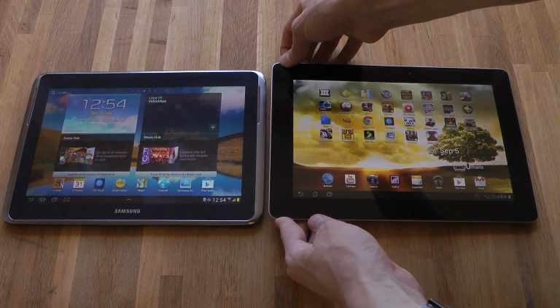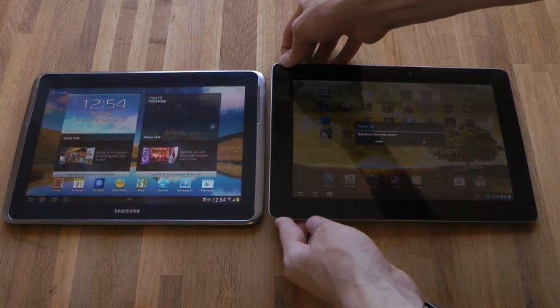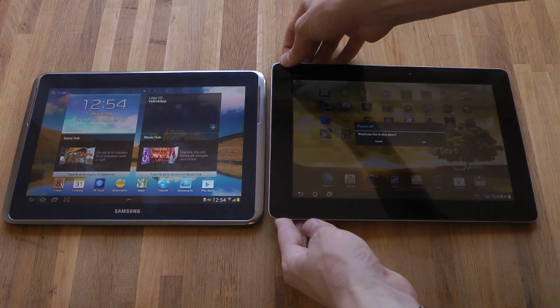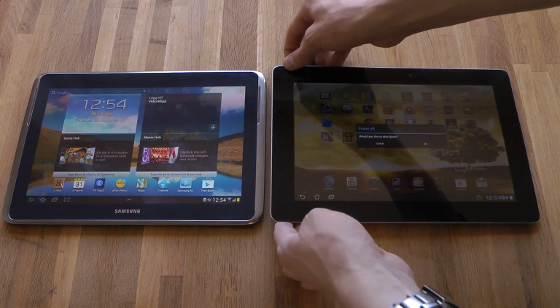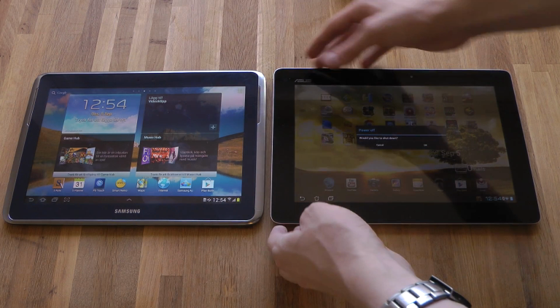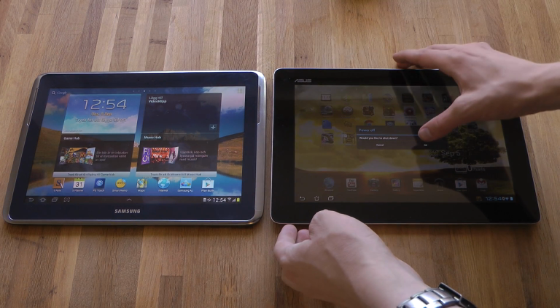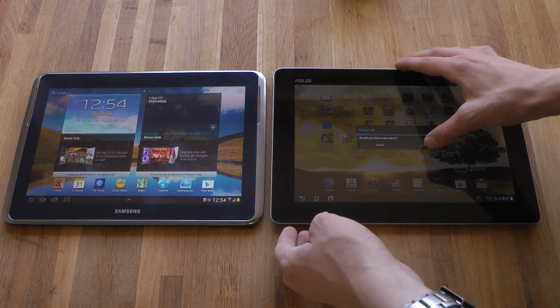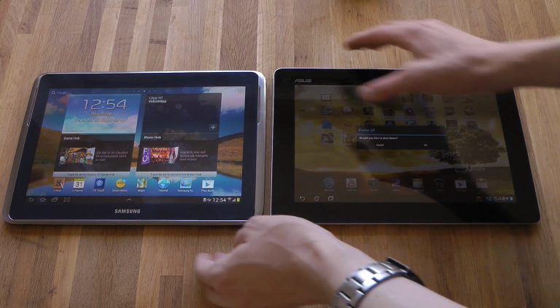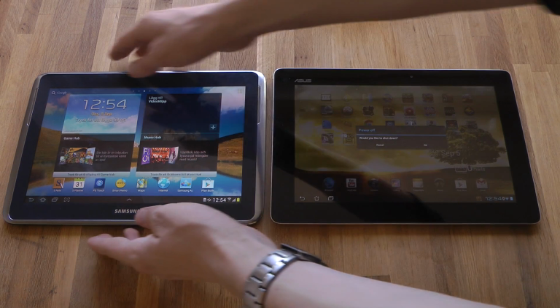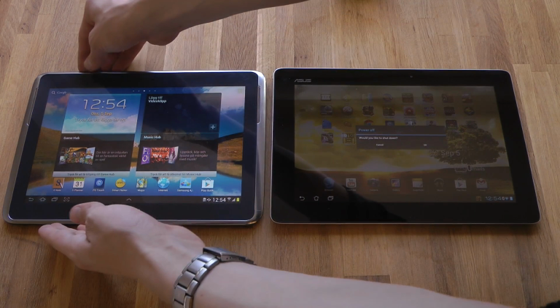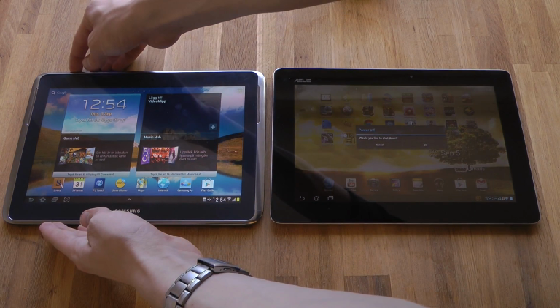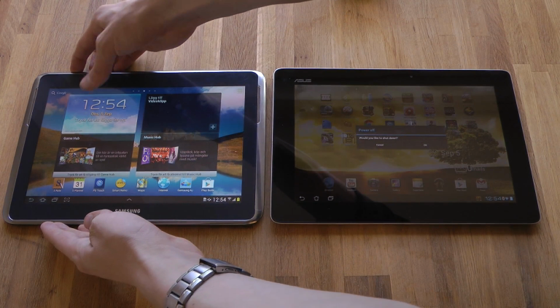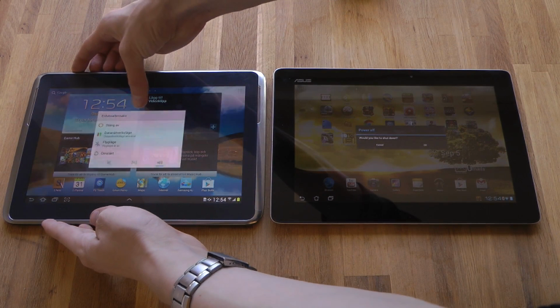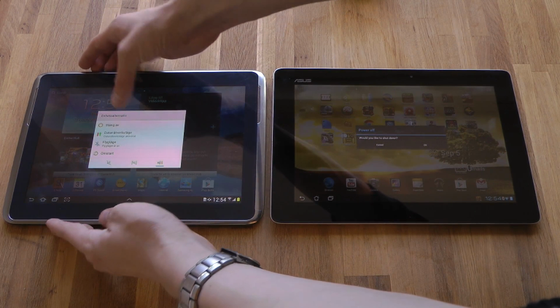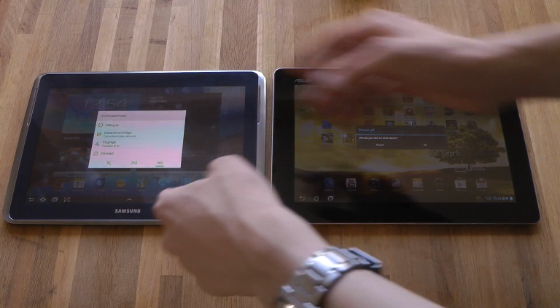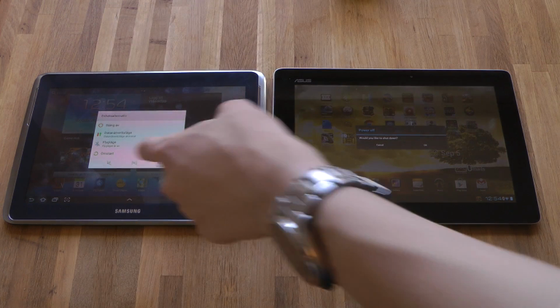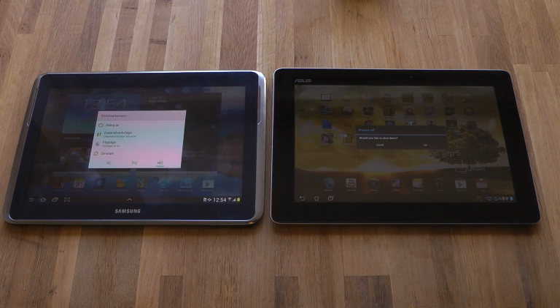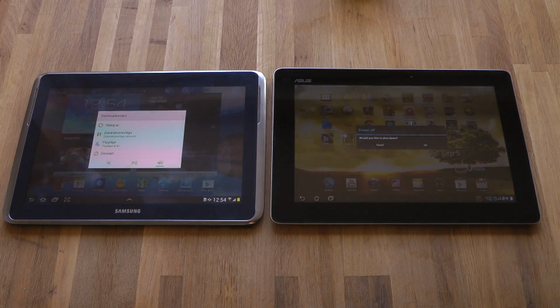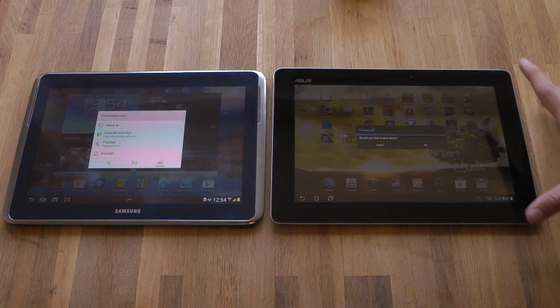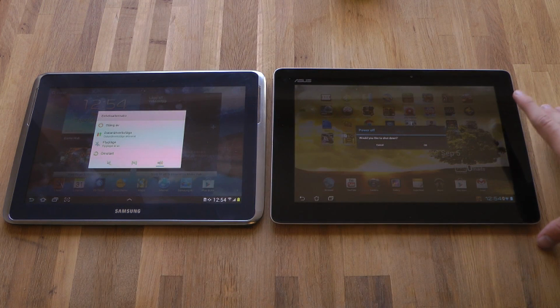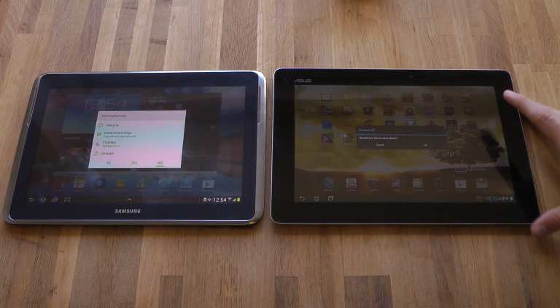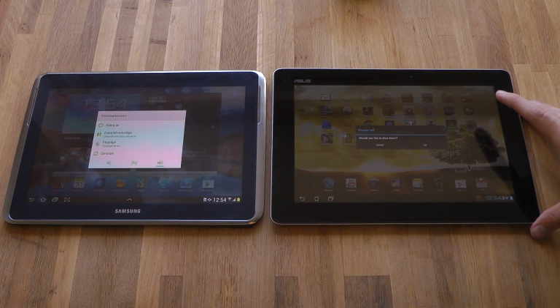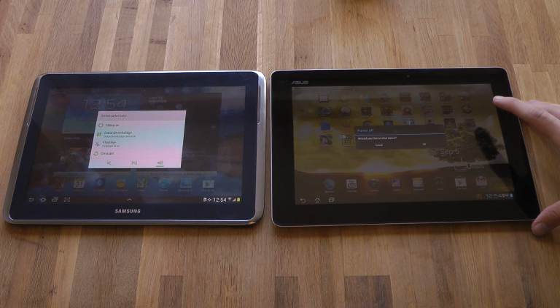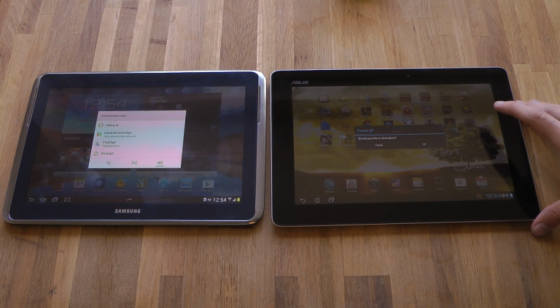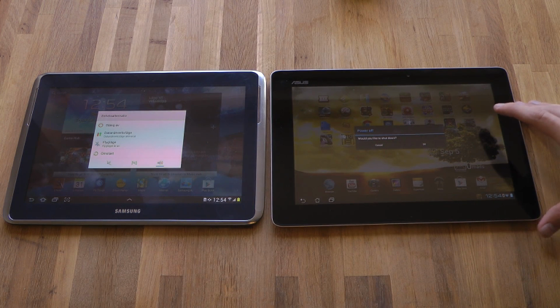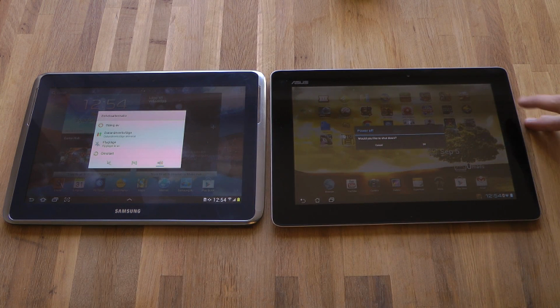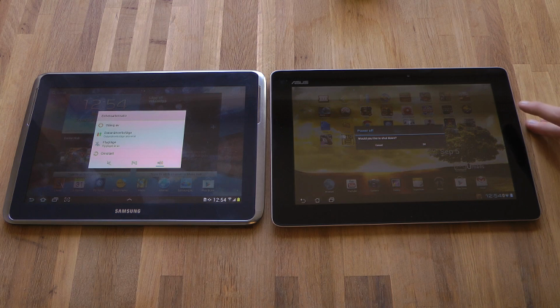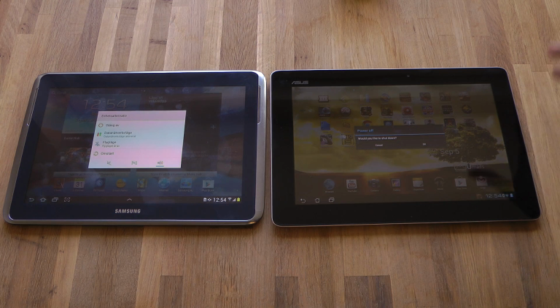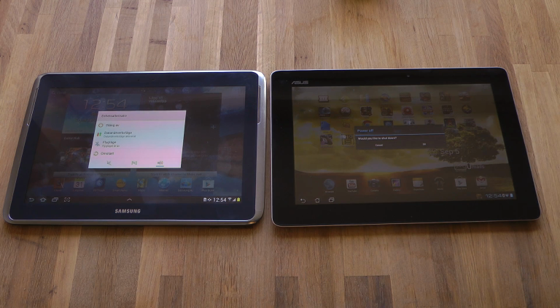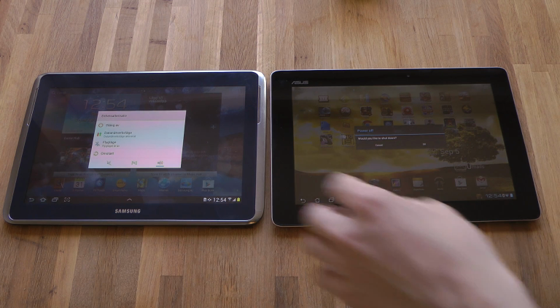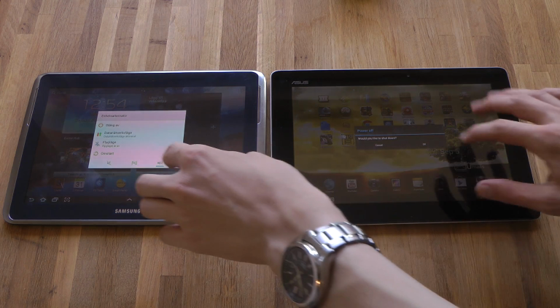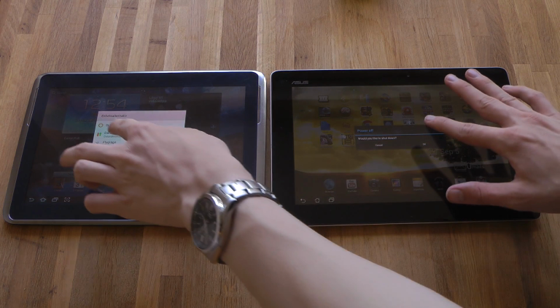I'm going to go ahead and do a shutdown here on both. And then we have Samsung's new Galaxy Note 10.1 with the Exynos 4-core chipset, which is crazy.